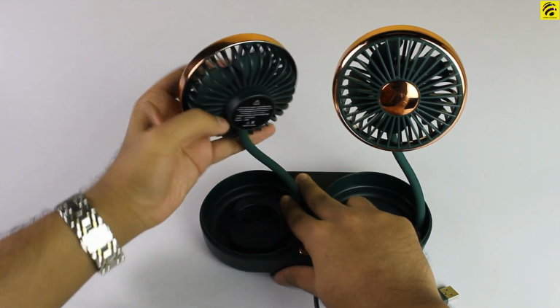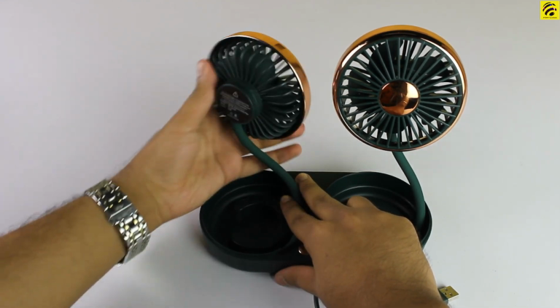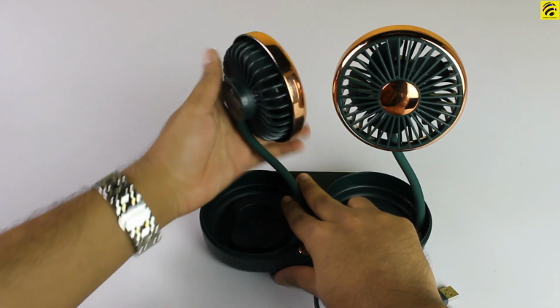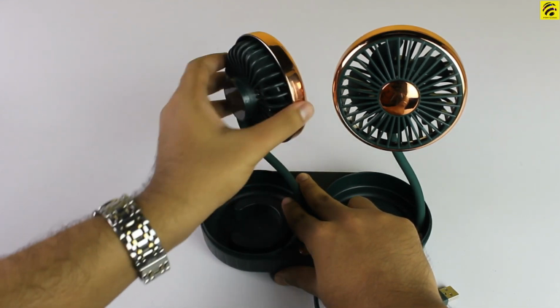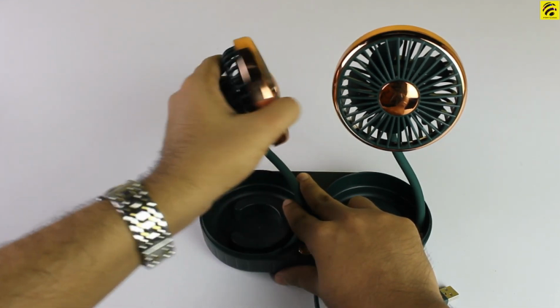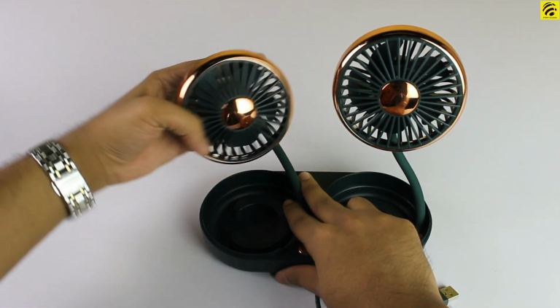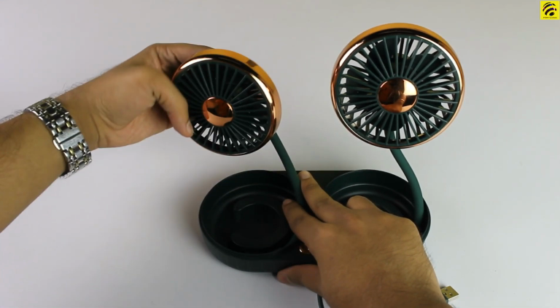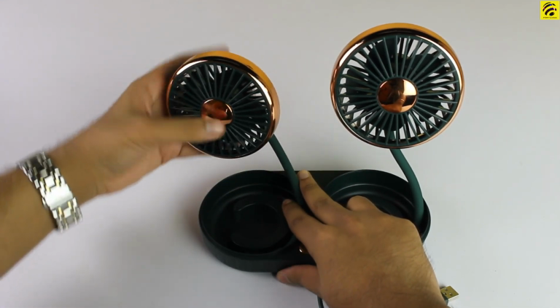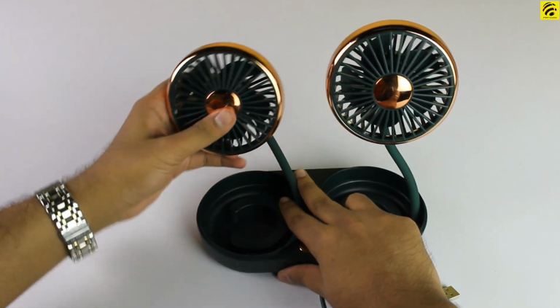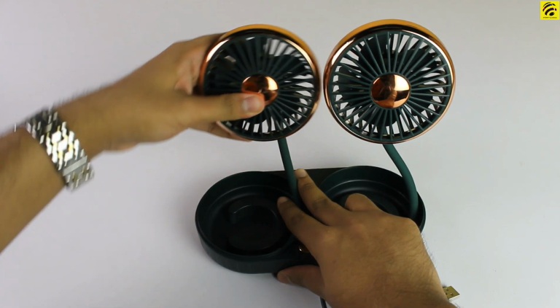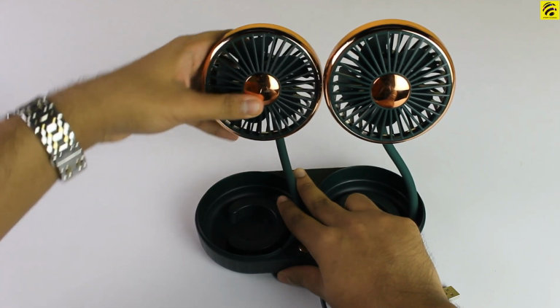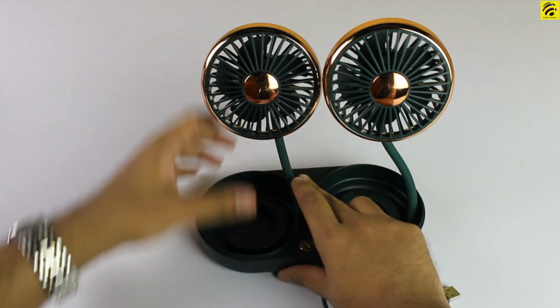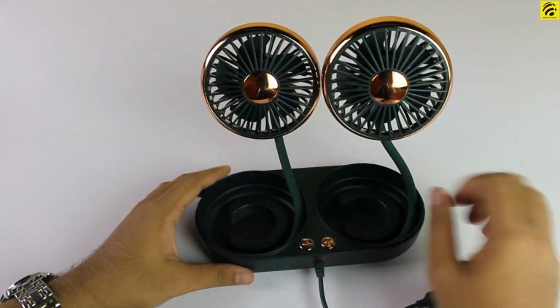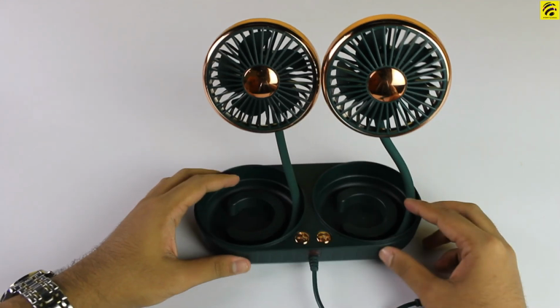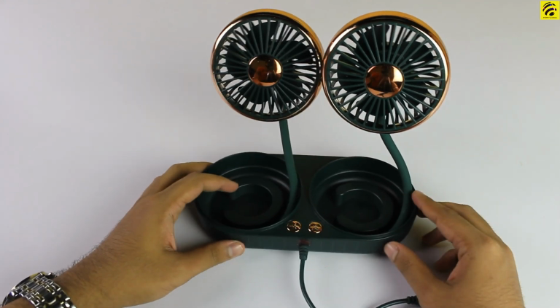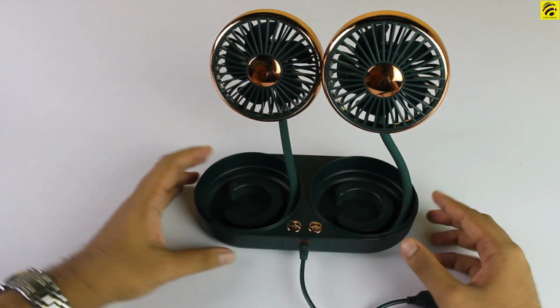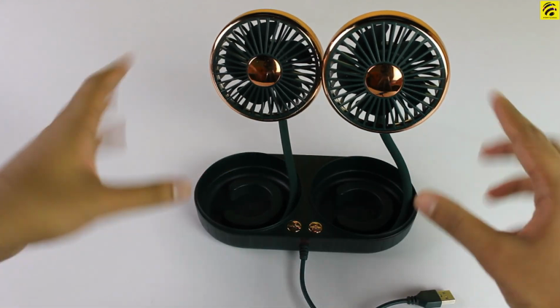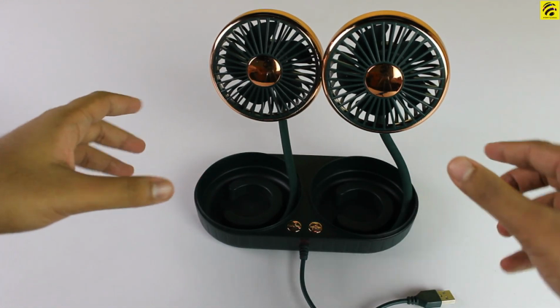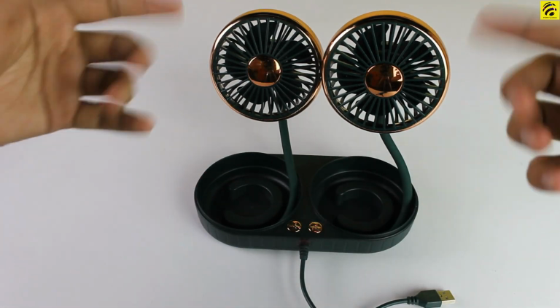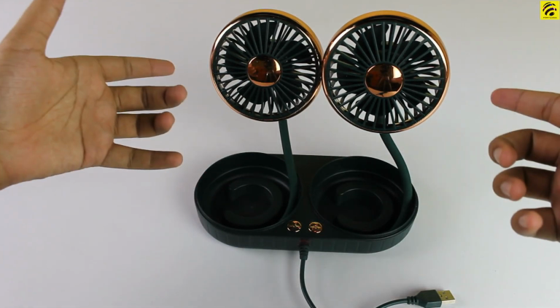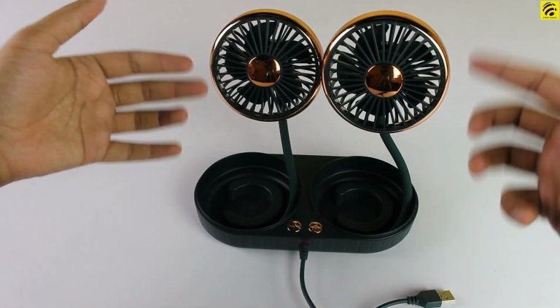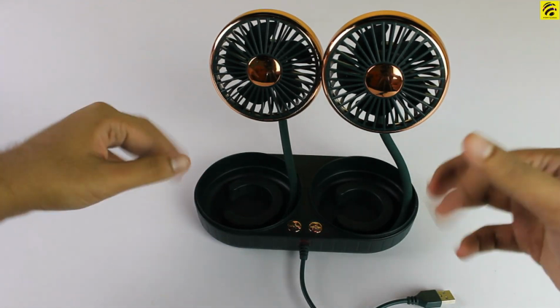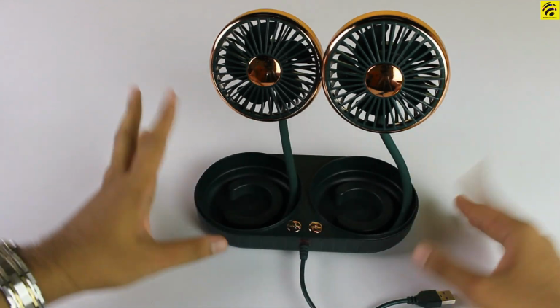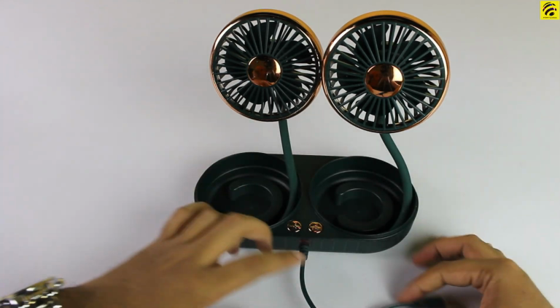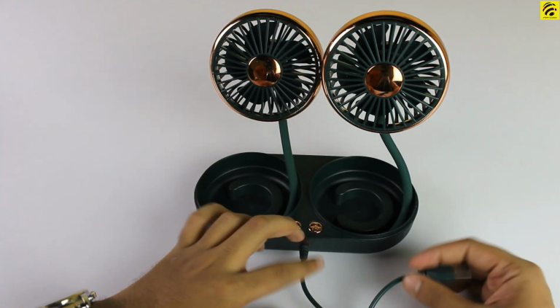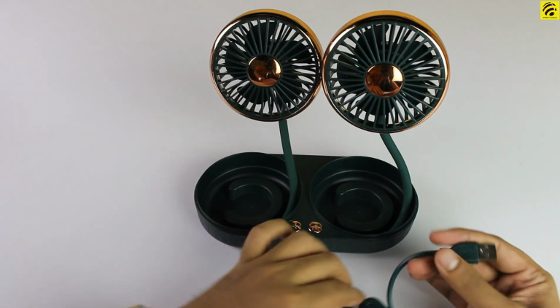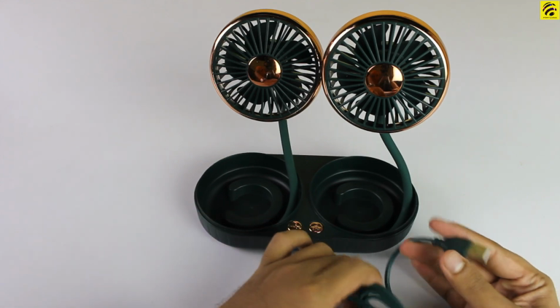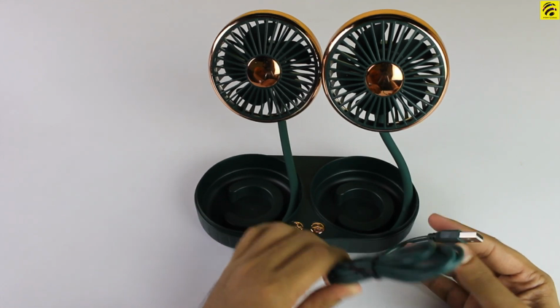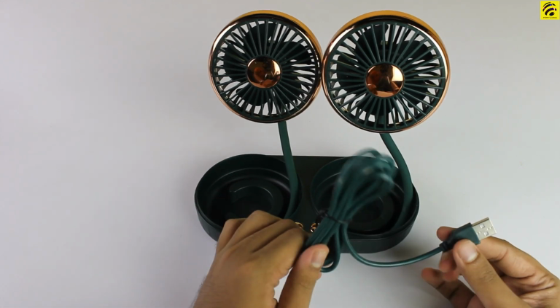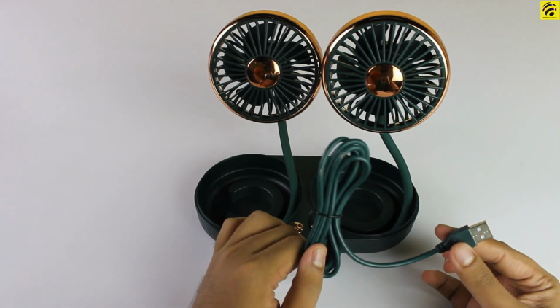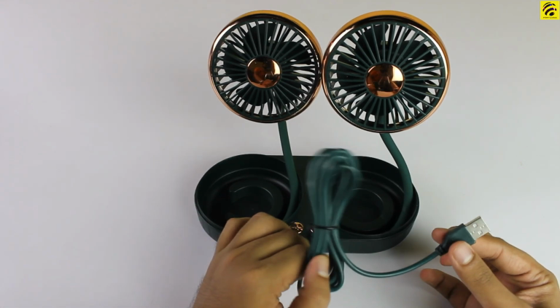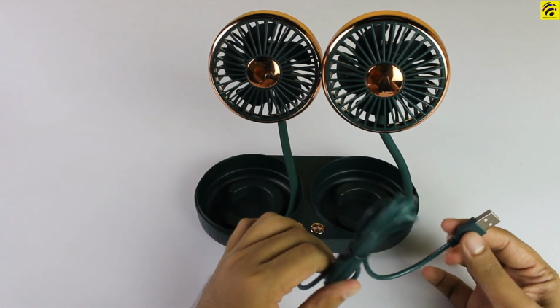This side is all right. You can use the two sides — you can use the back side, but you can also use the front side. Okay guys, this is the USB cable.